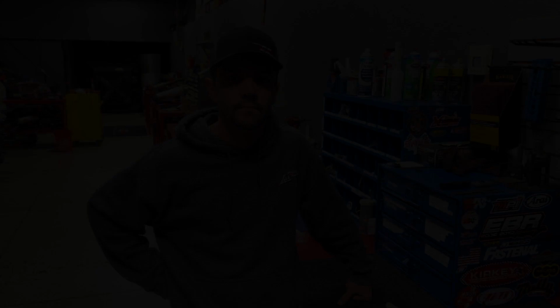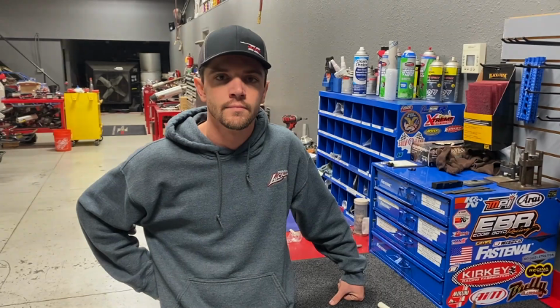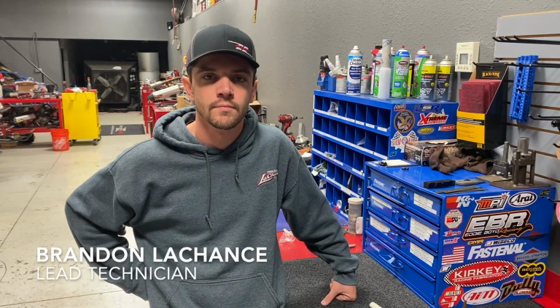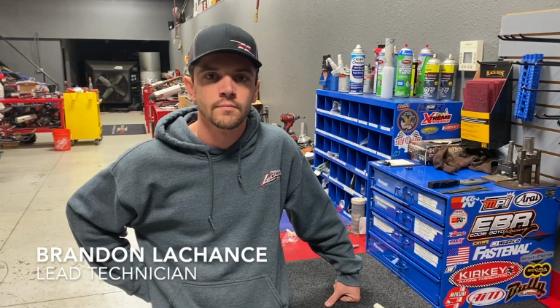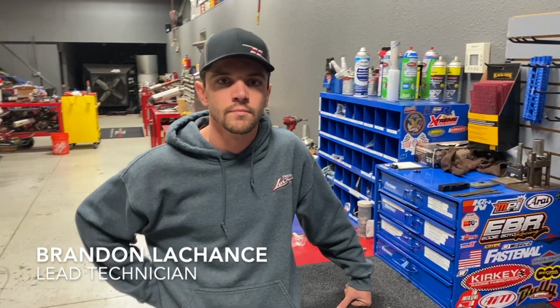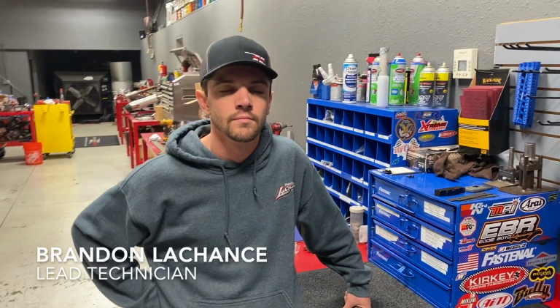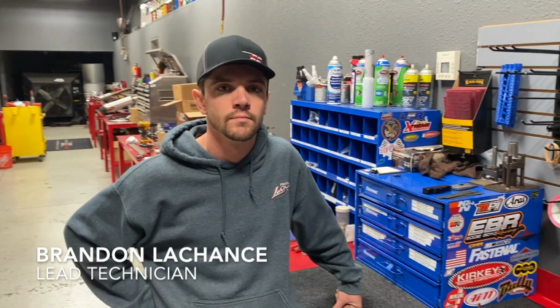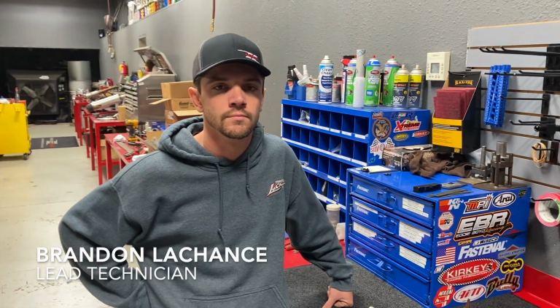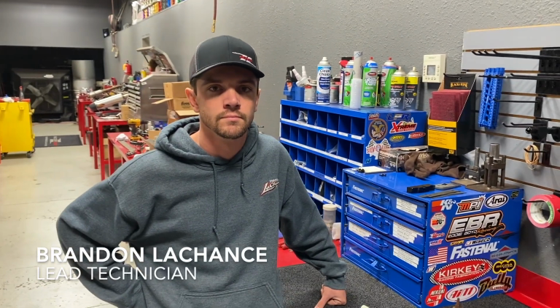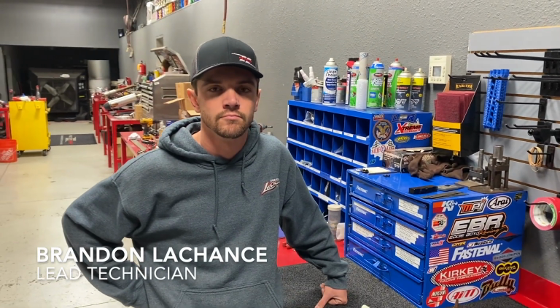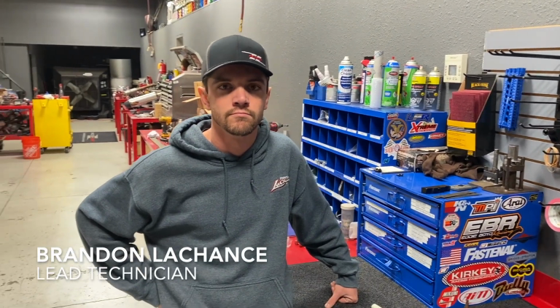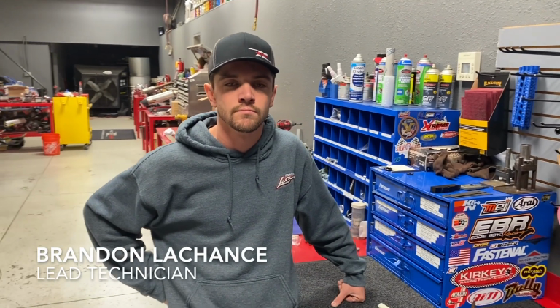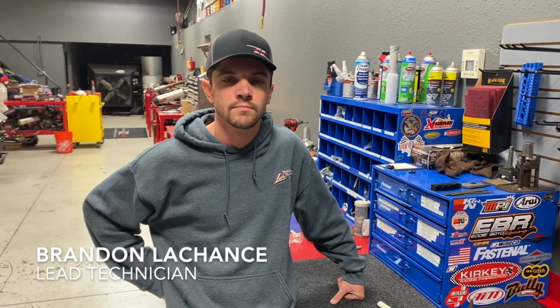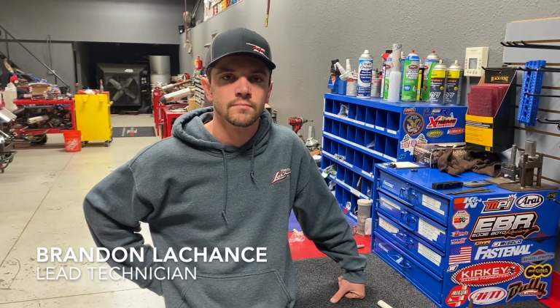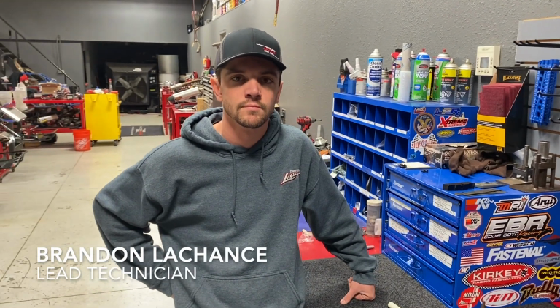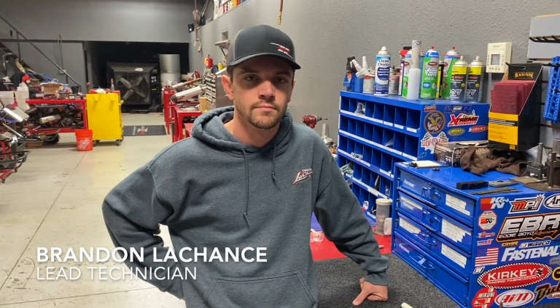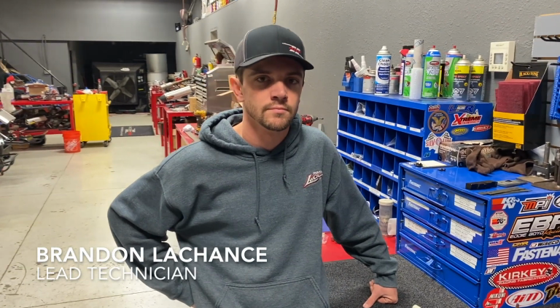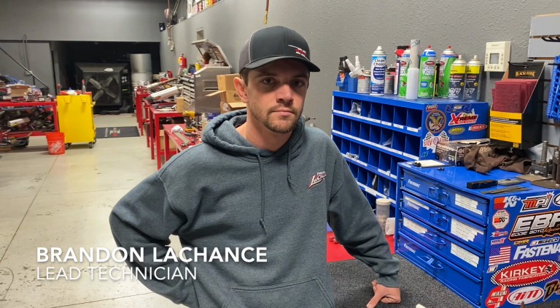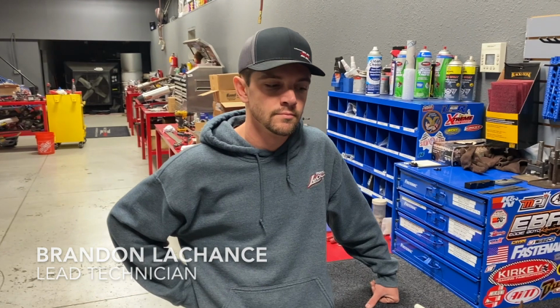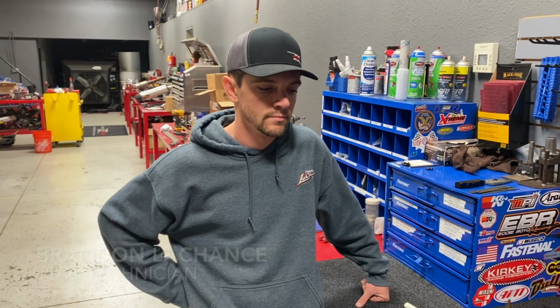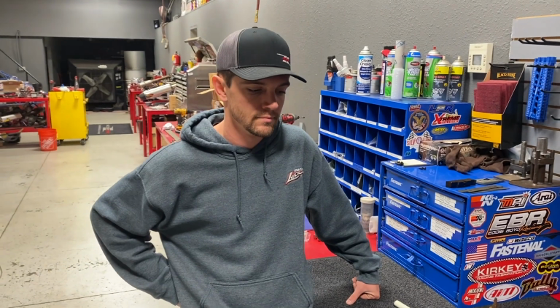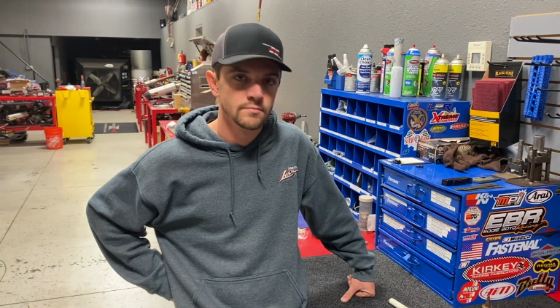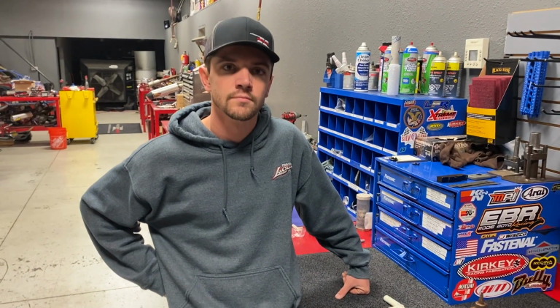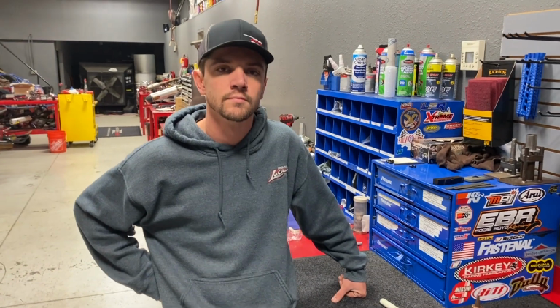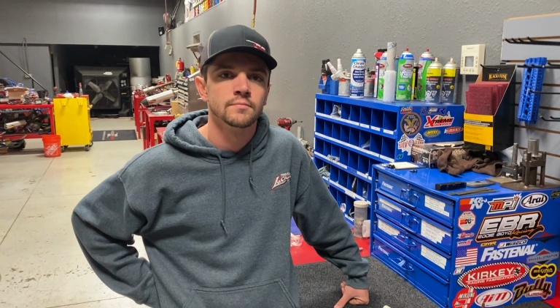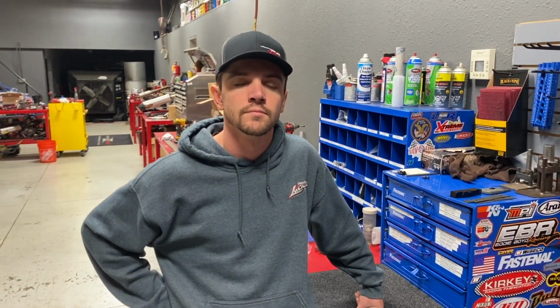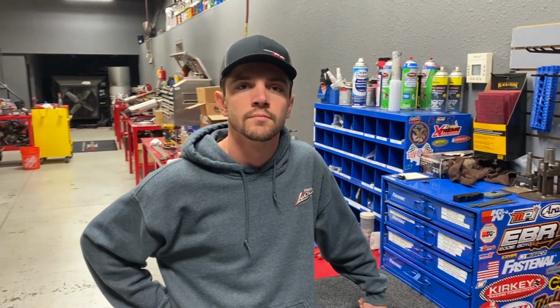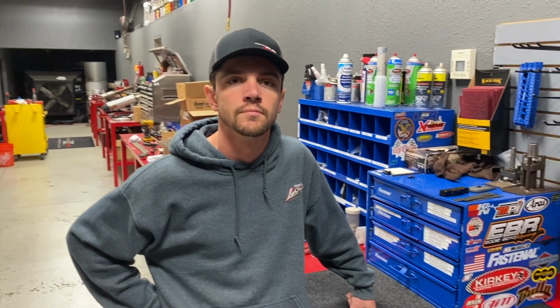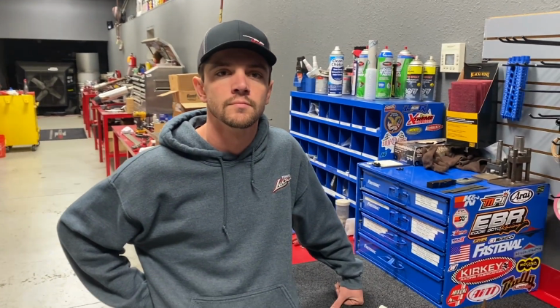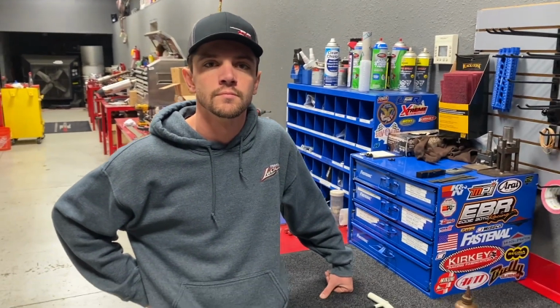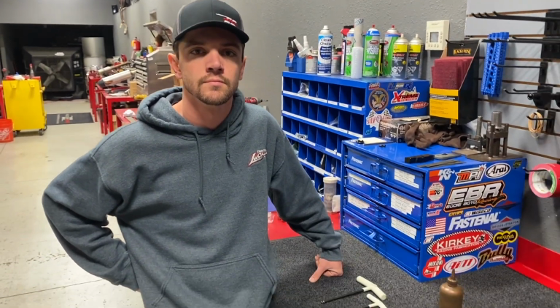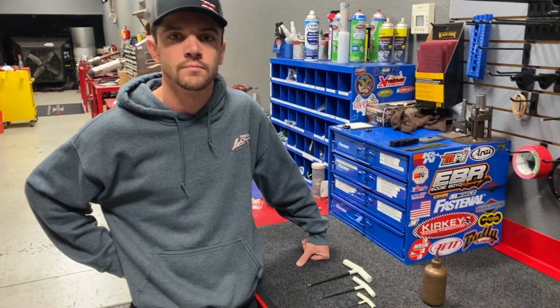Welcome back to step two of how to build a QRC Outlaw Cart. We're back with Brandon LaChance and we're ready to assemble the front end on our QRC Spitfire frame. Brandon, what are we working with here in this step?